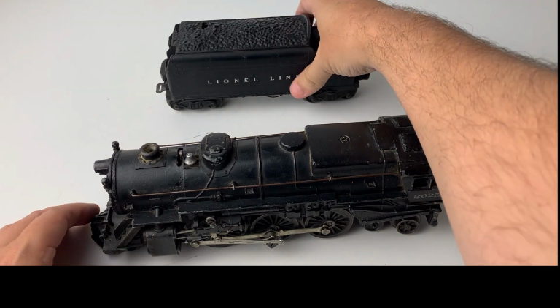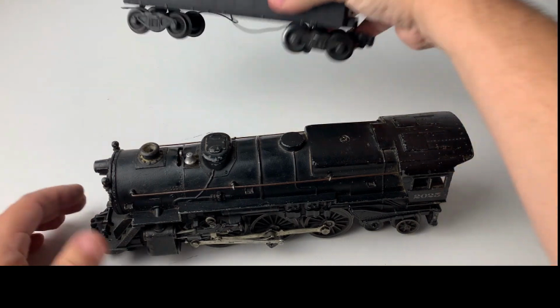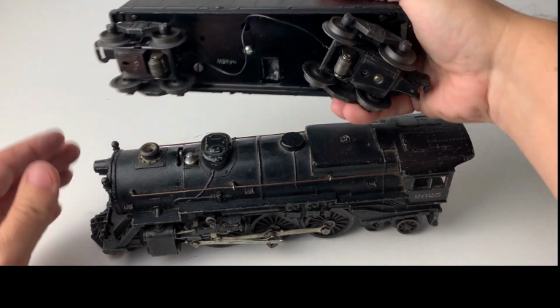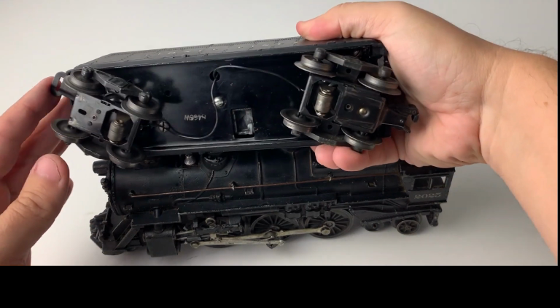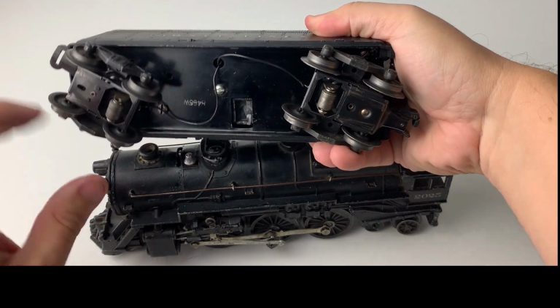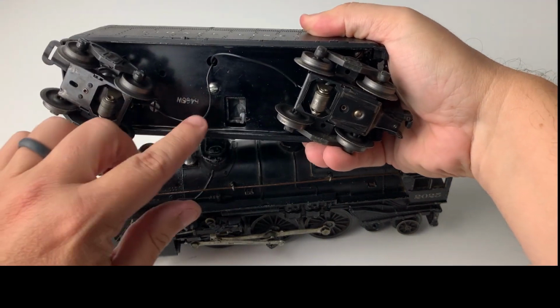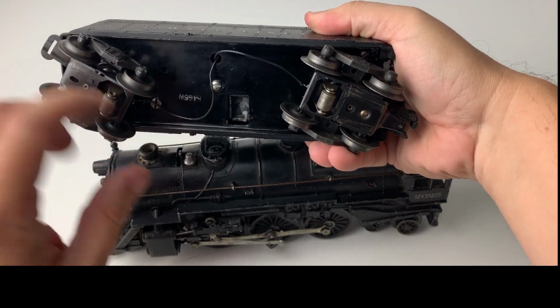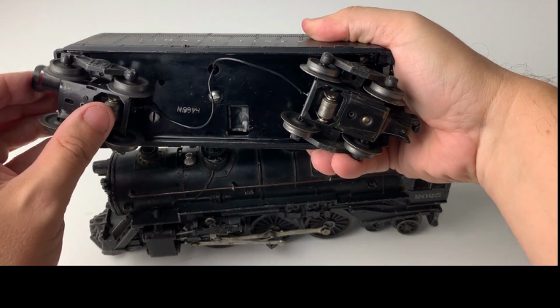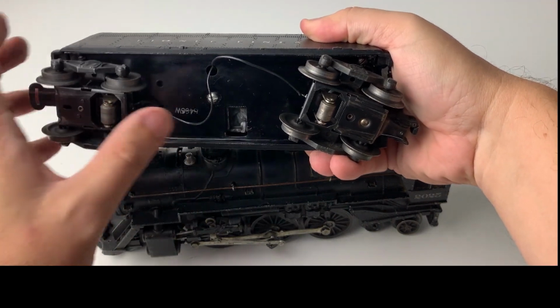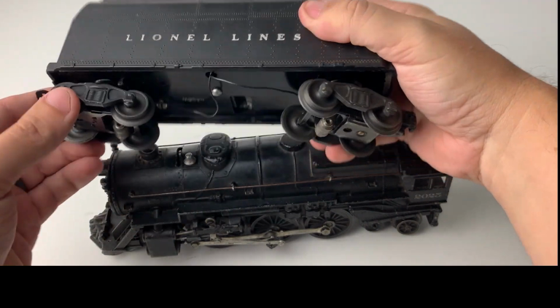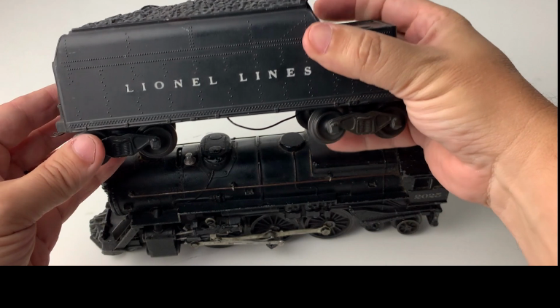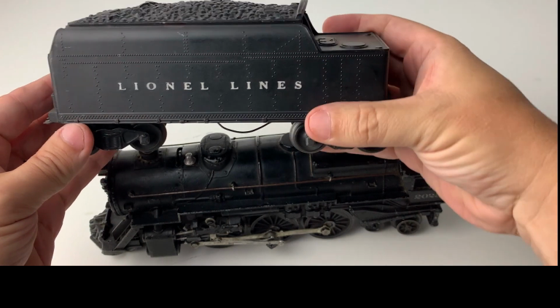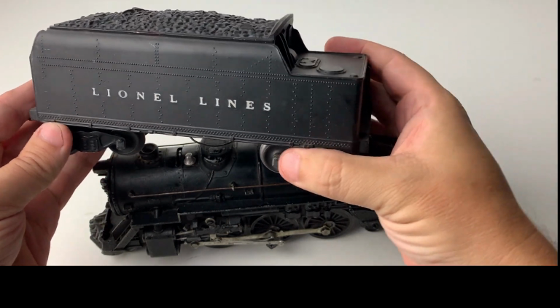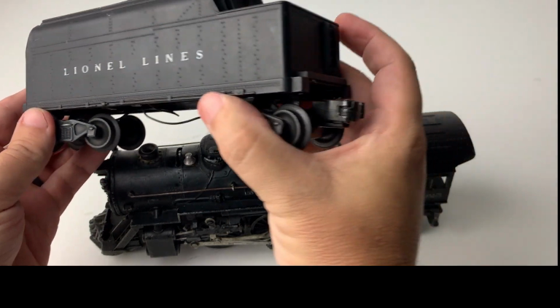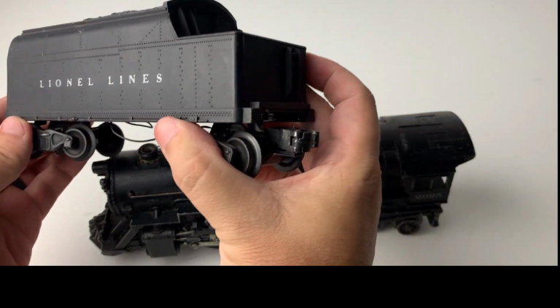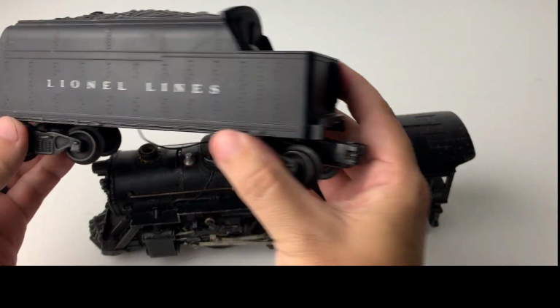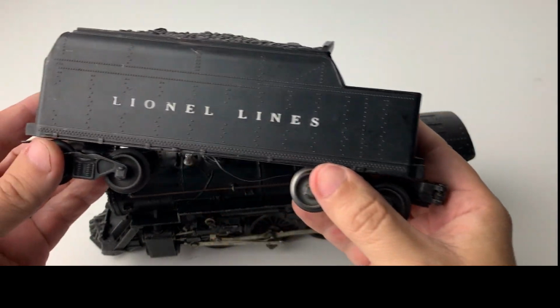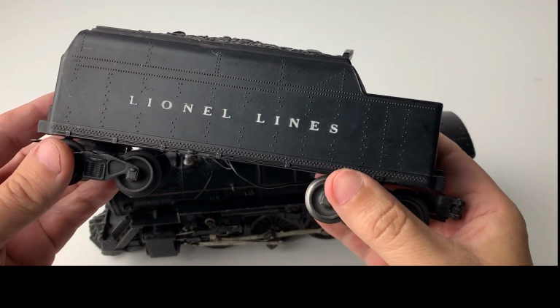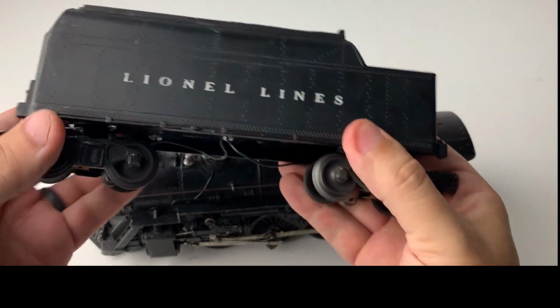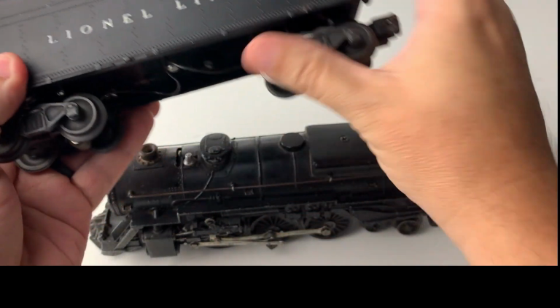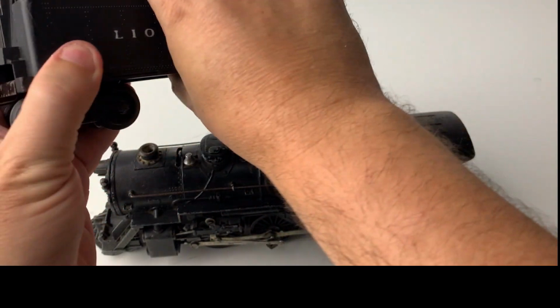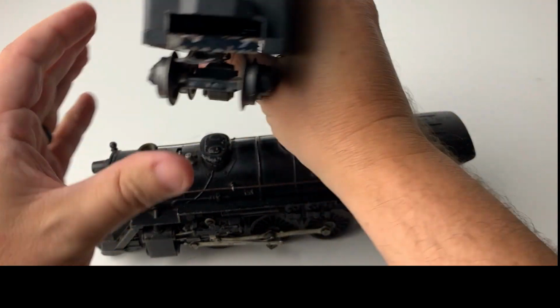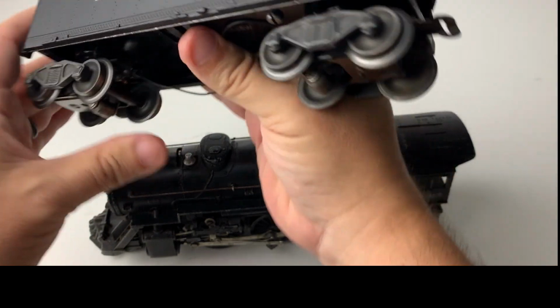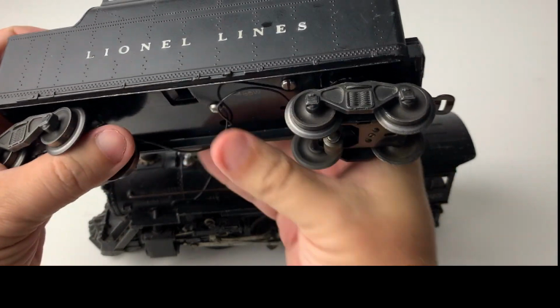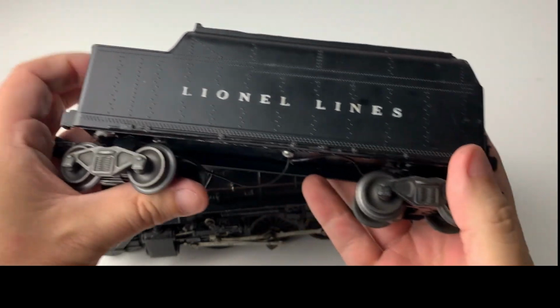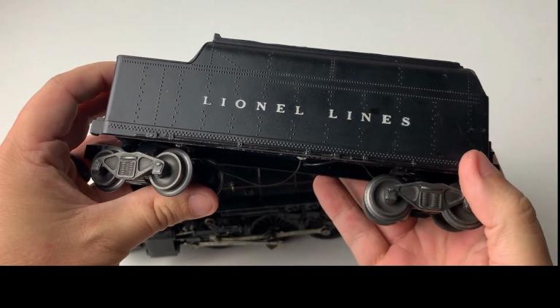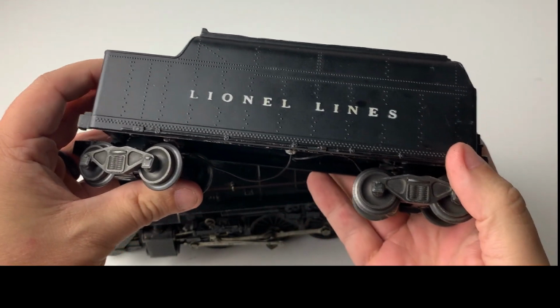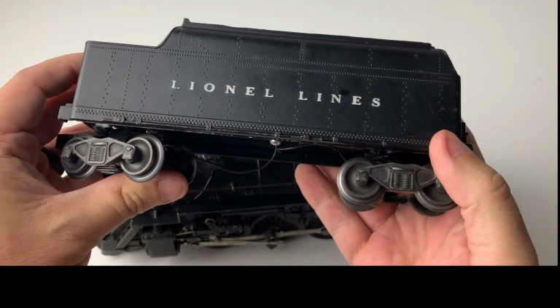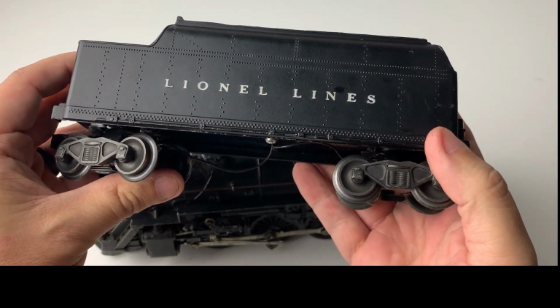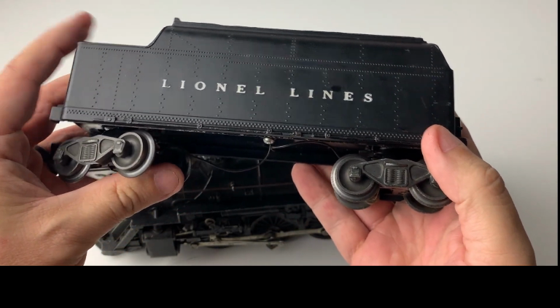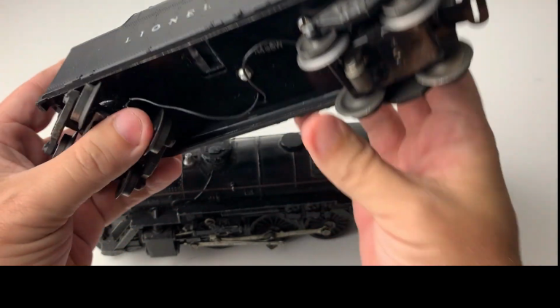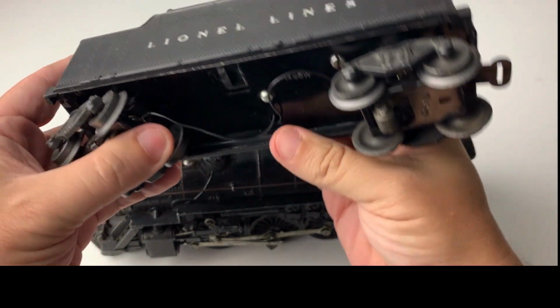The tender also went through that process — cleaned it, added new wires for the pickups, and re-soldered everything in there, so it sounds great. This is really clean with not a lot of problems at all. This is just a great looking tender and would make a great addition to any layout.